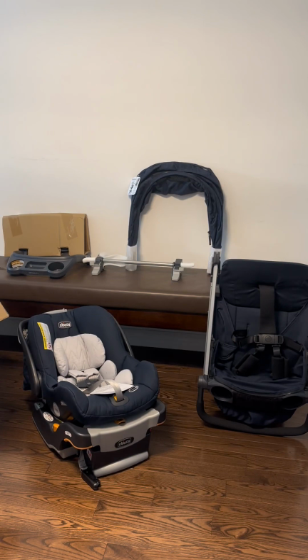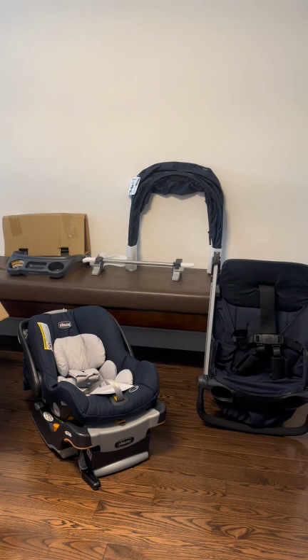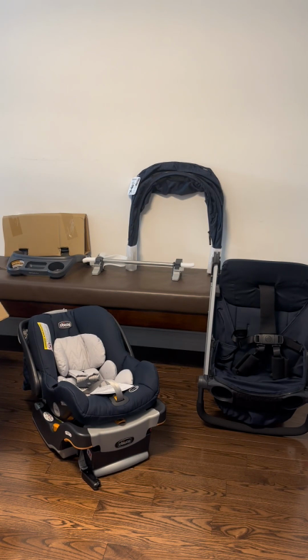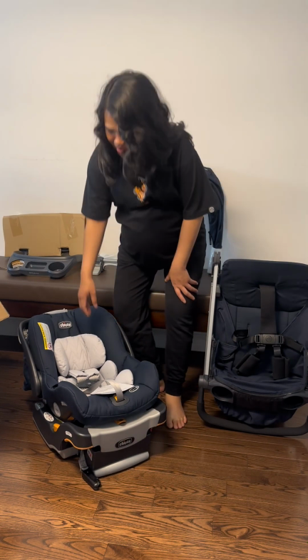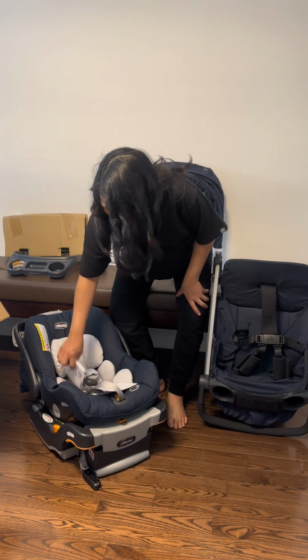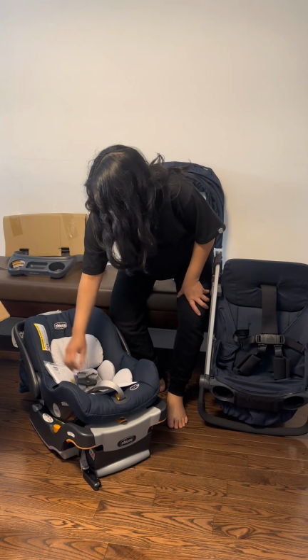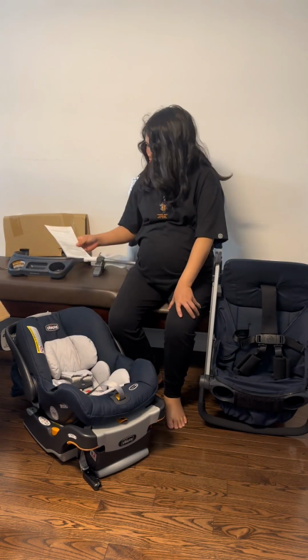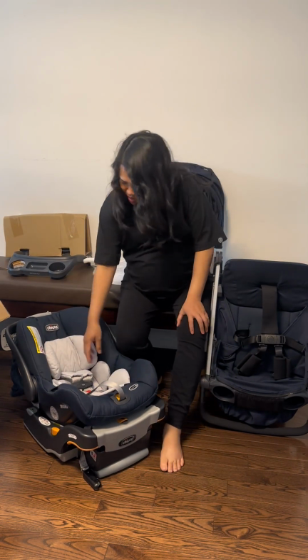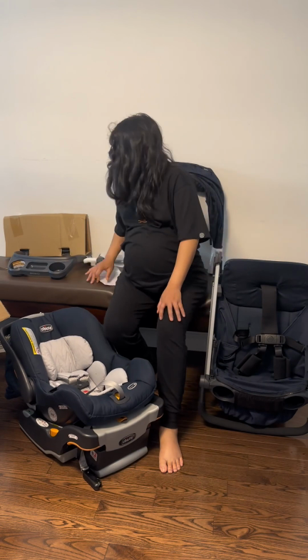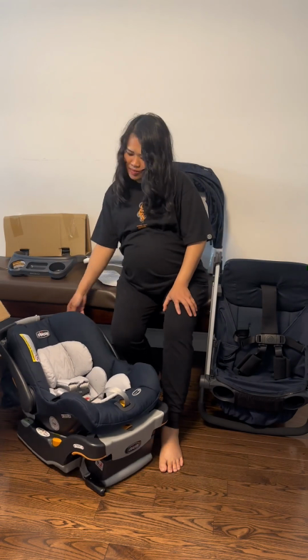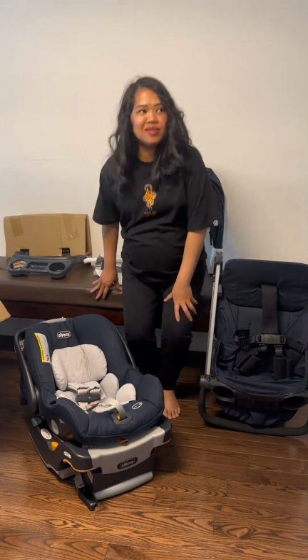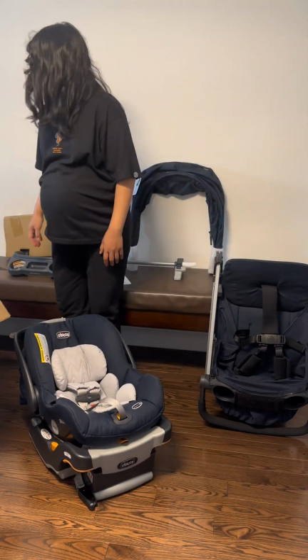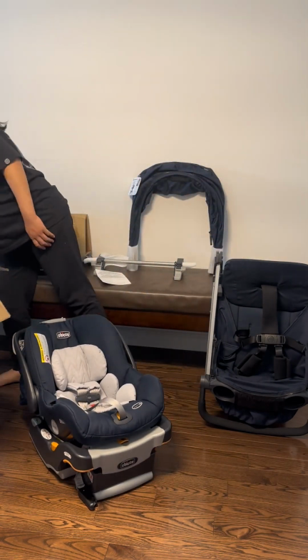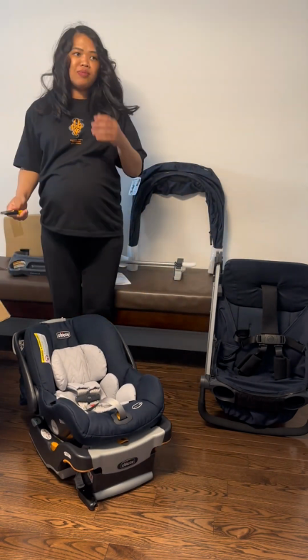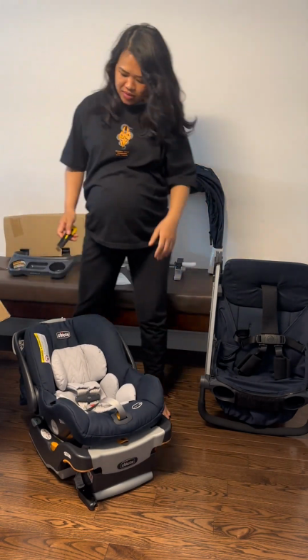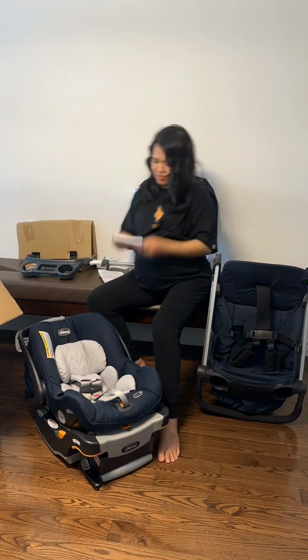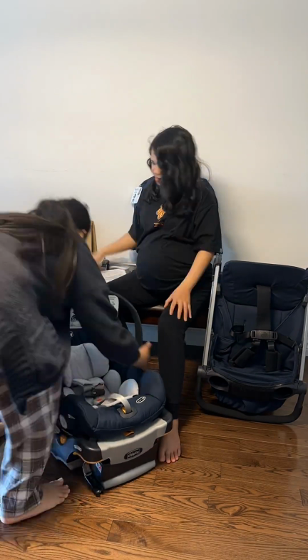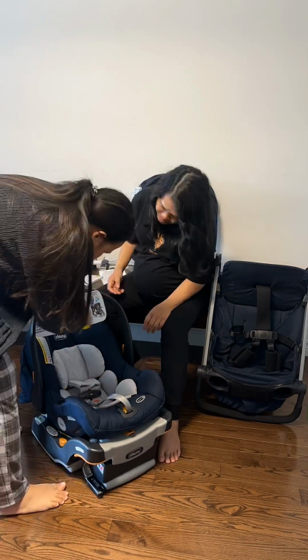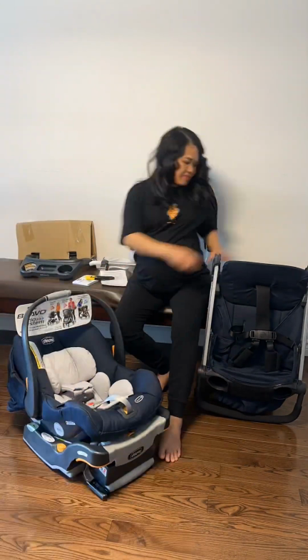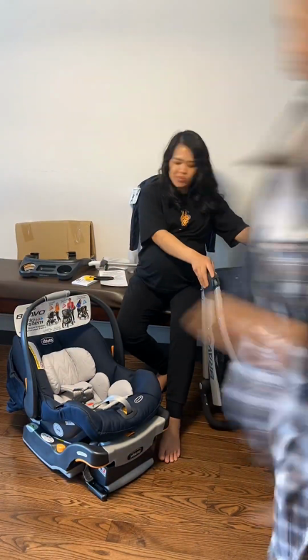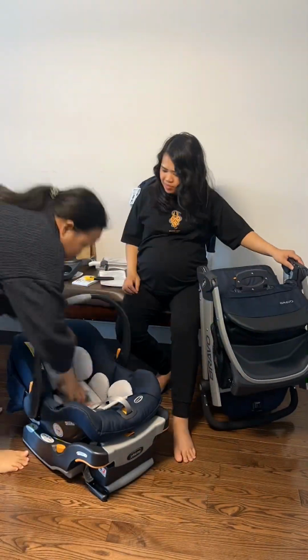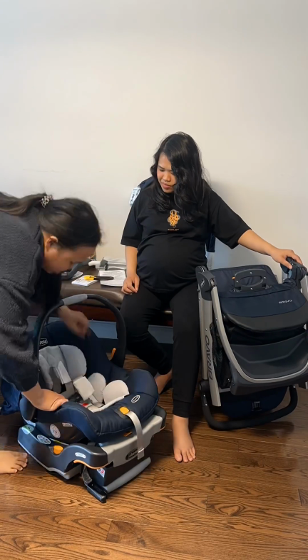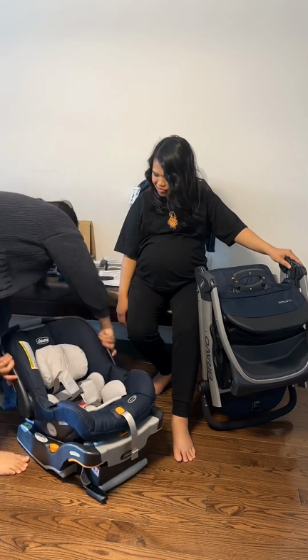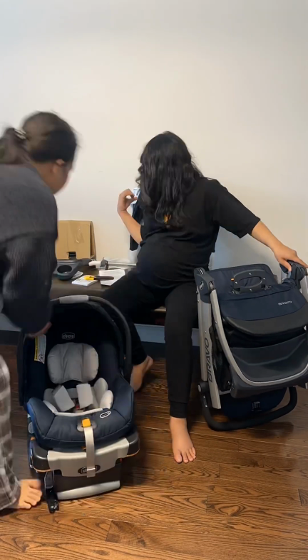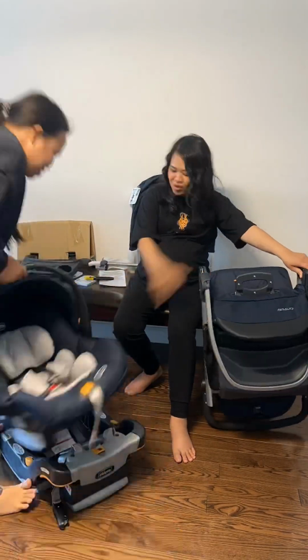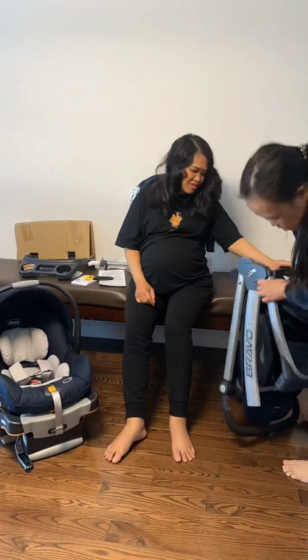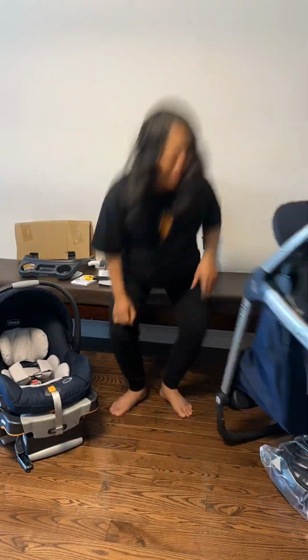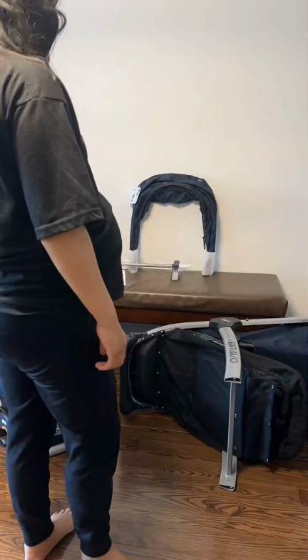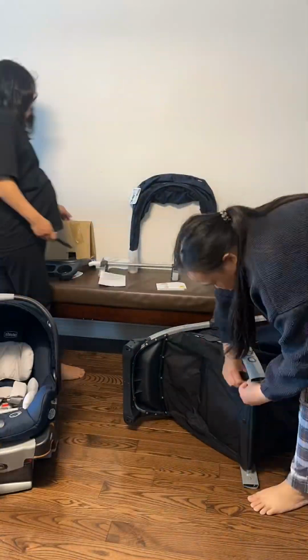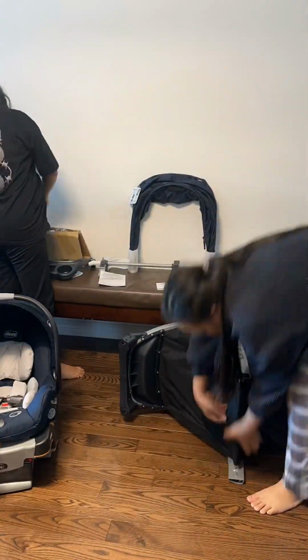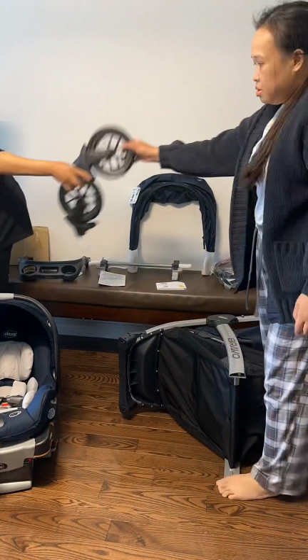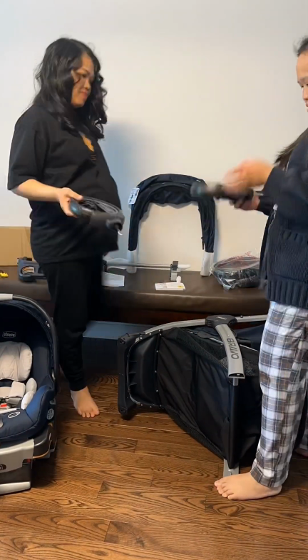This set is a navy blue color. This is me and my sister doing the assembly. The manual is included in the package and it was so easy and self-explanatory.